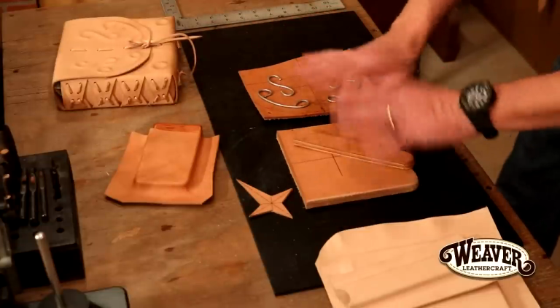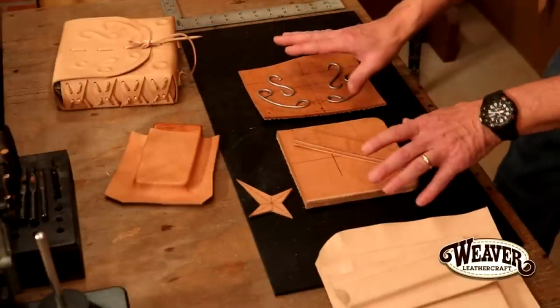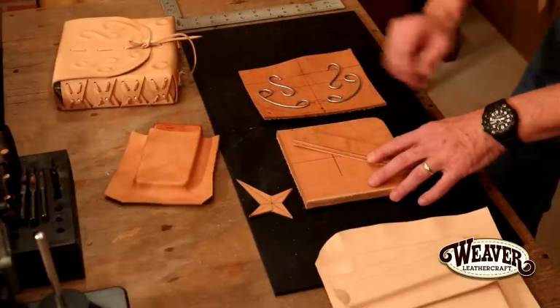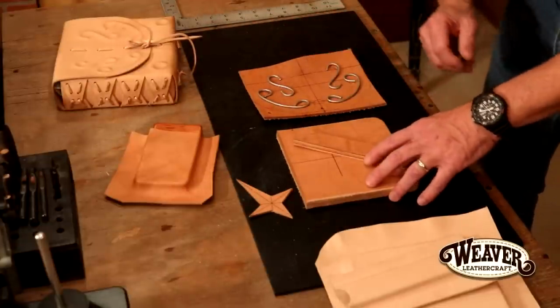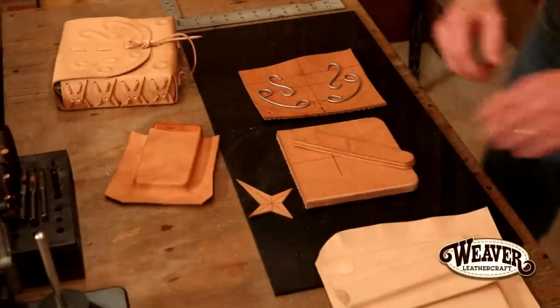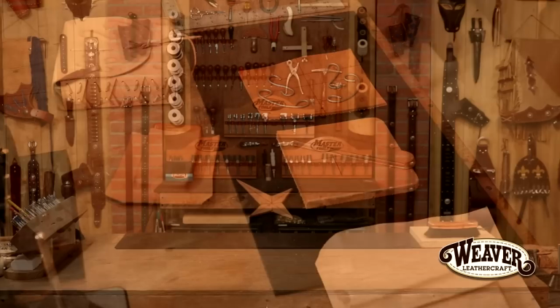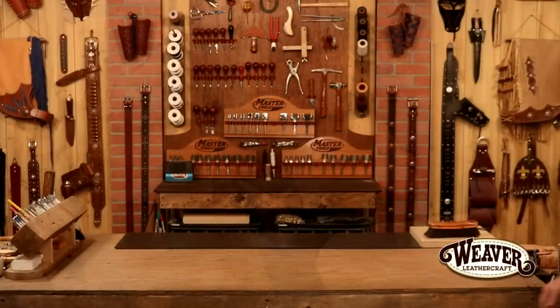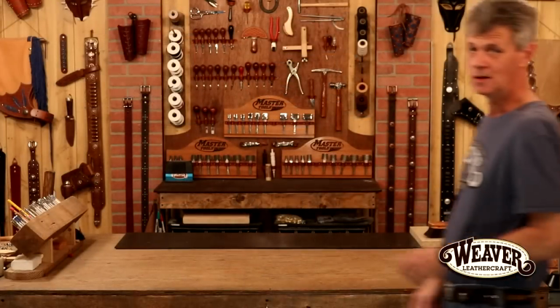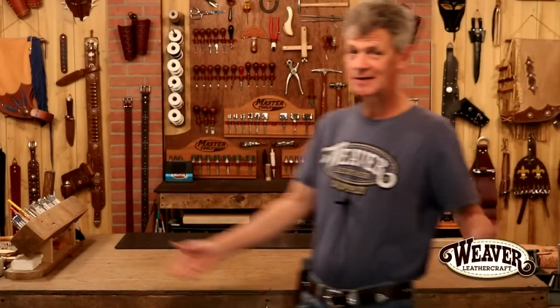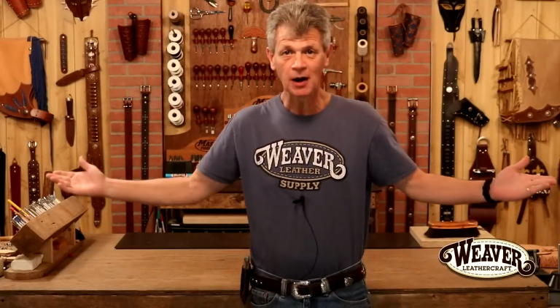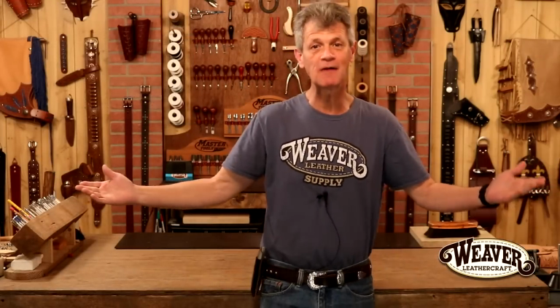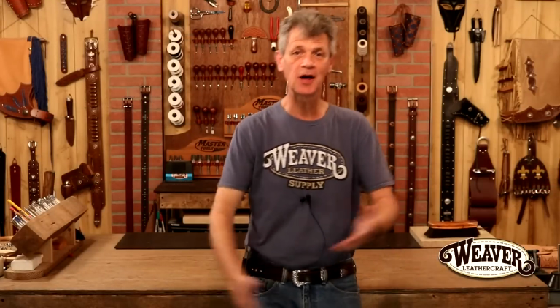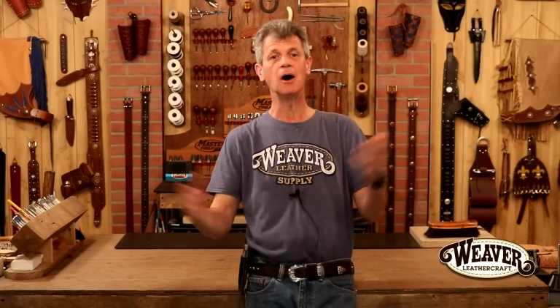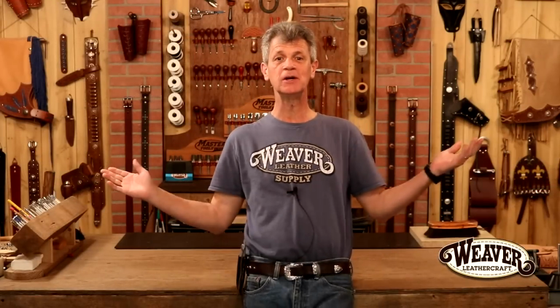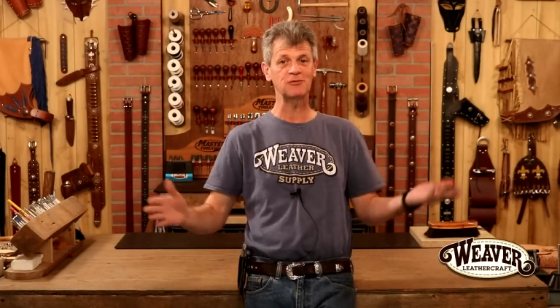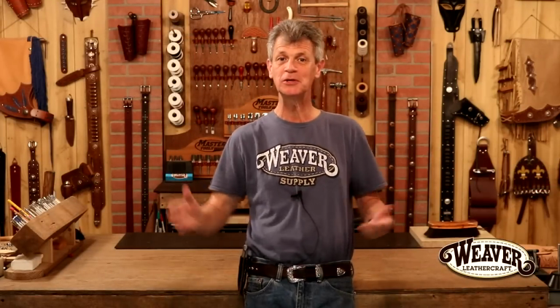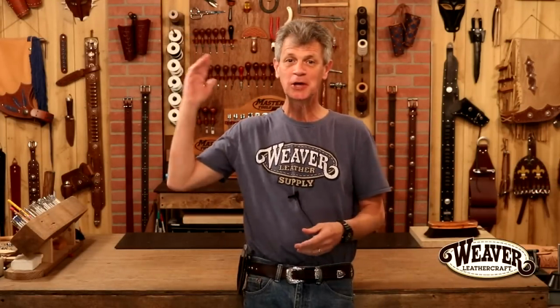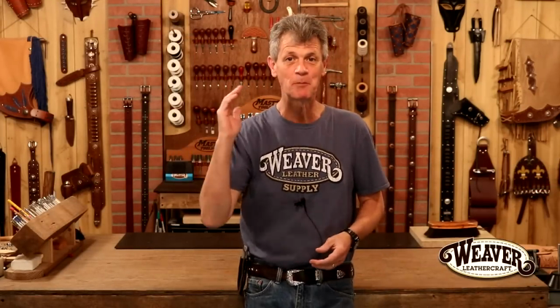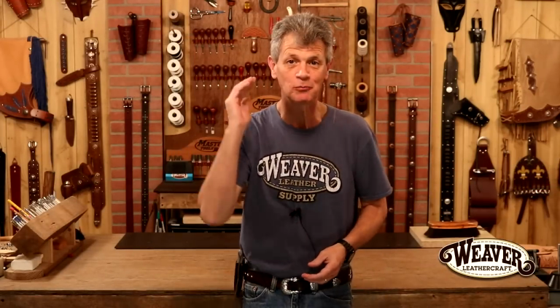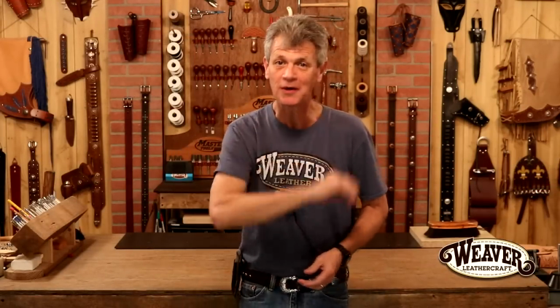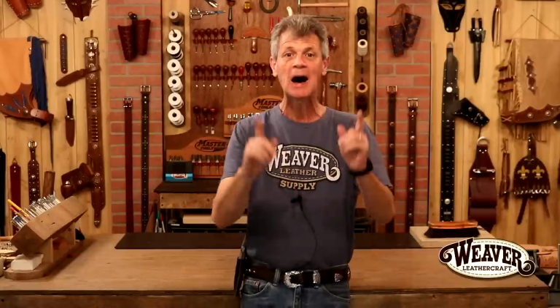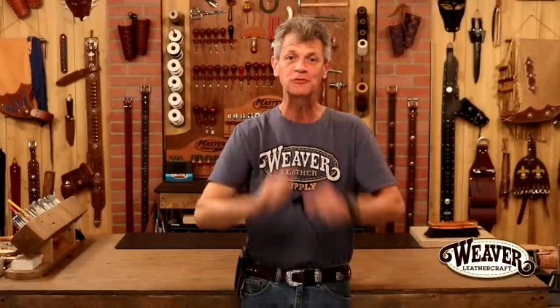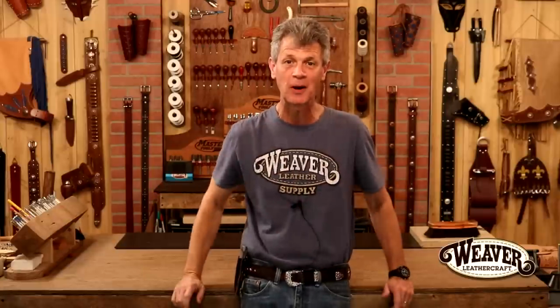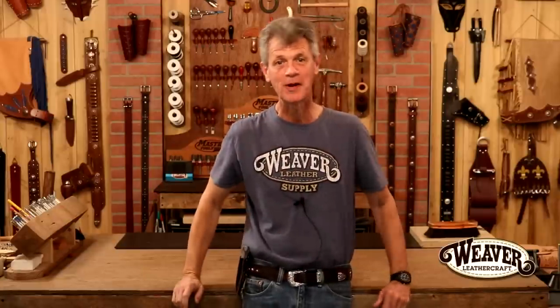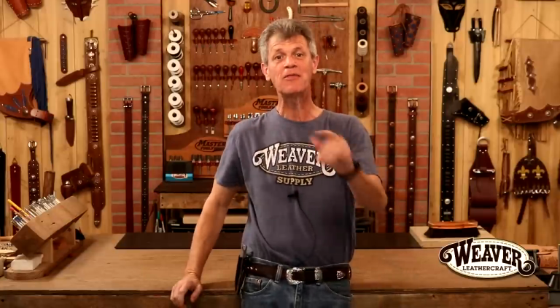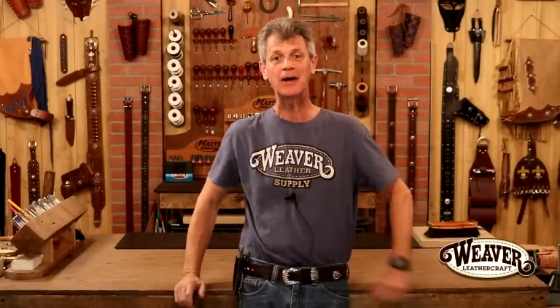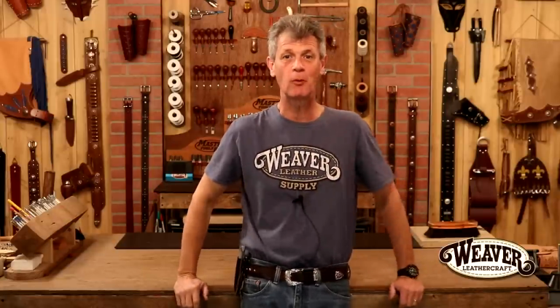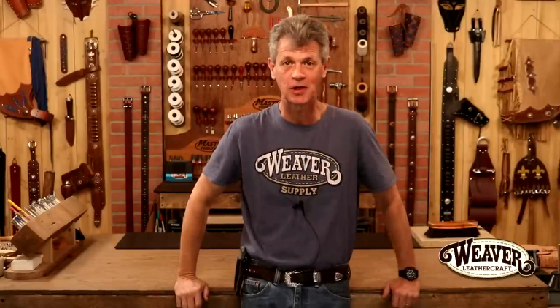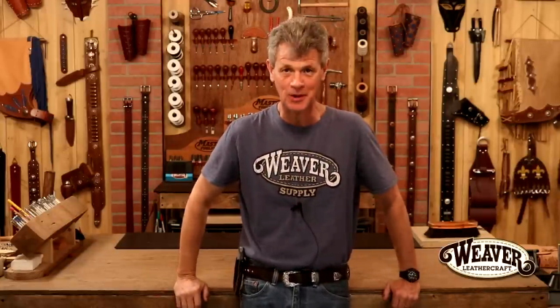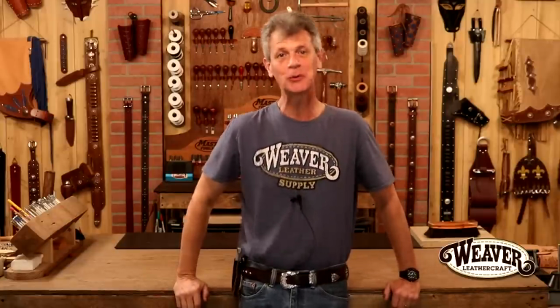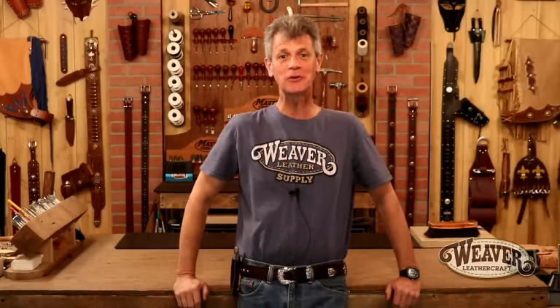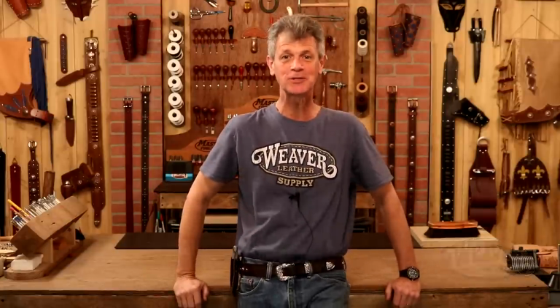These are just basic shapes, yet again another avenue in leather — unlimited possibilities. Take that ball and run with it. I hope this is good information for you. Thanks for taking time to watch The Leather Element. Good luck with your projects.